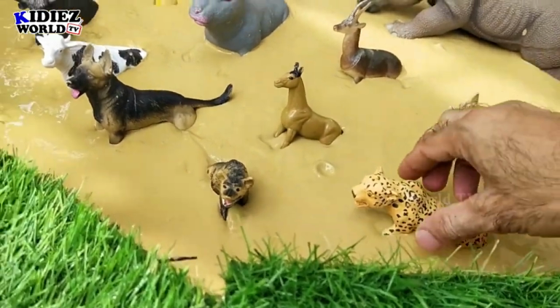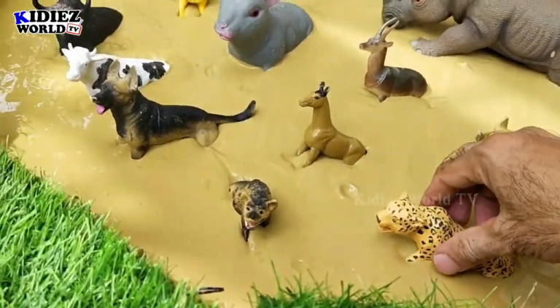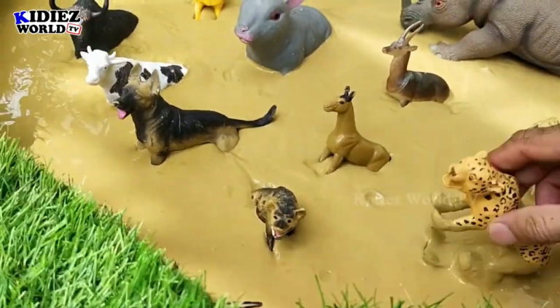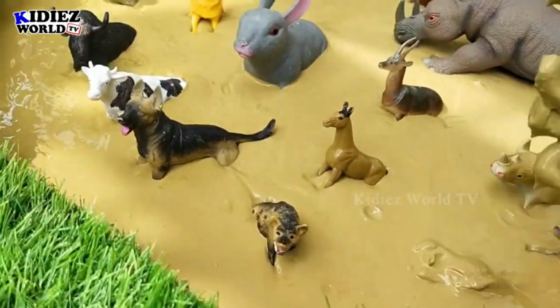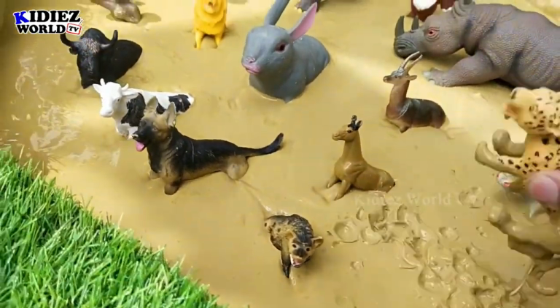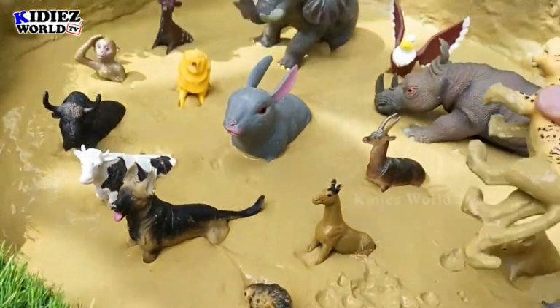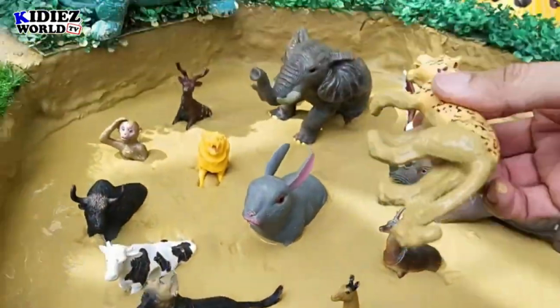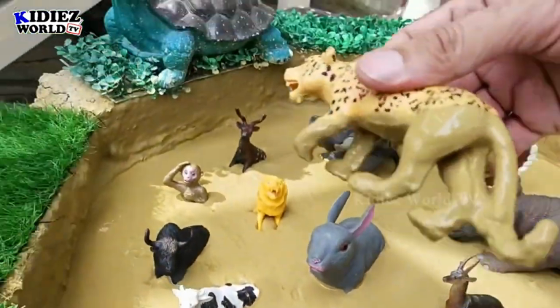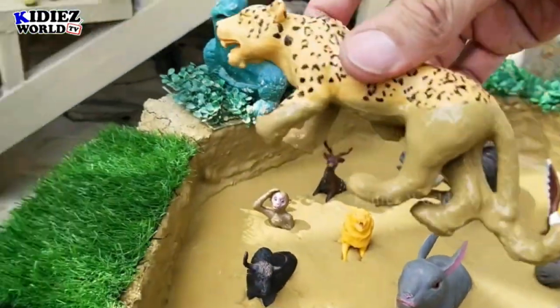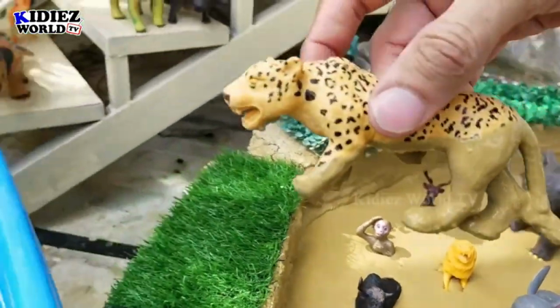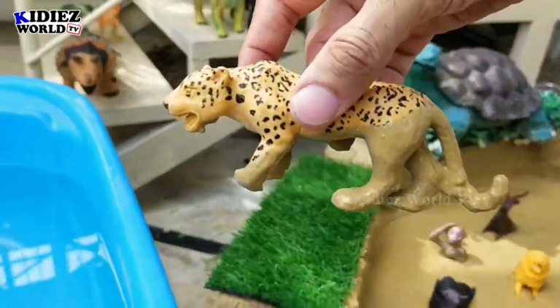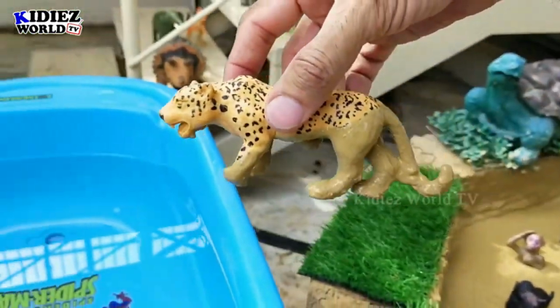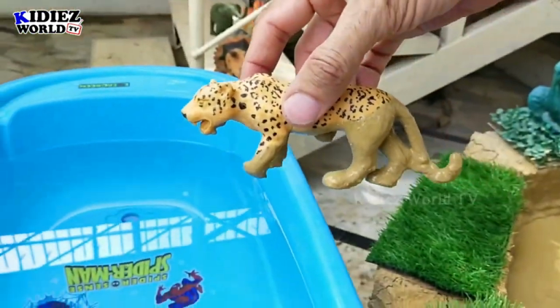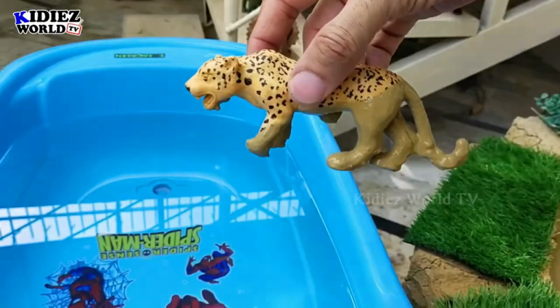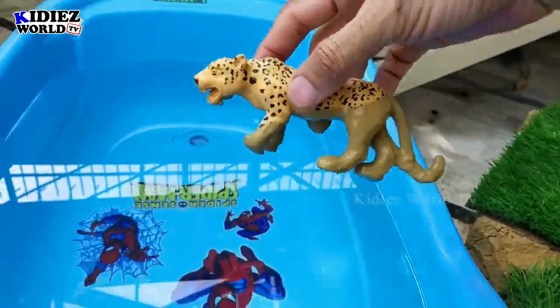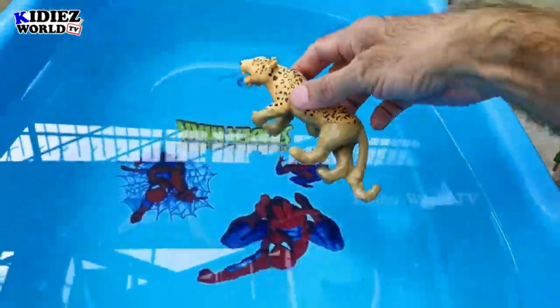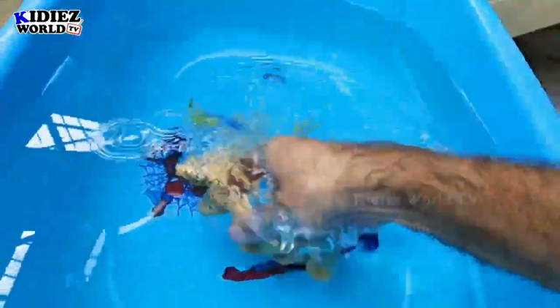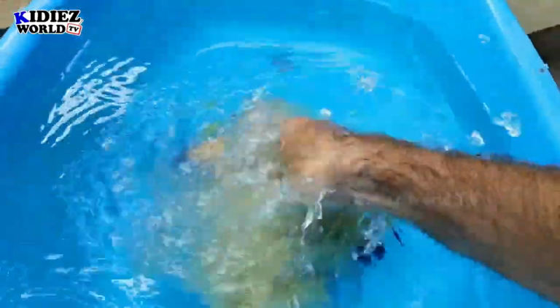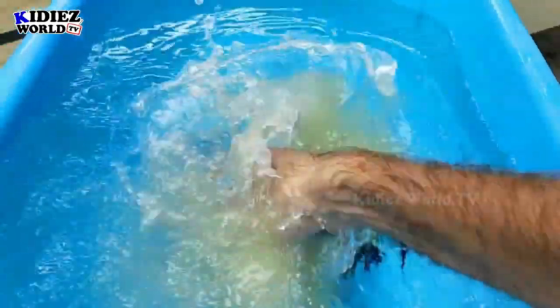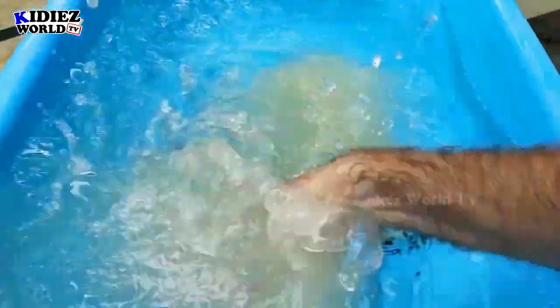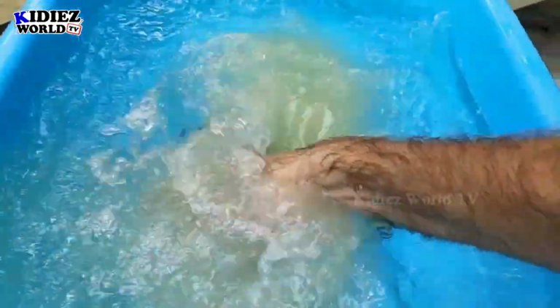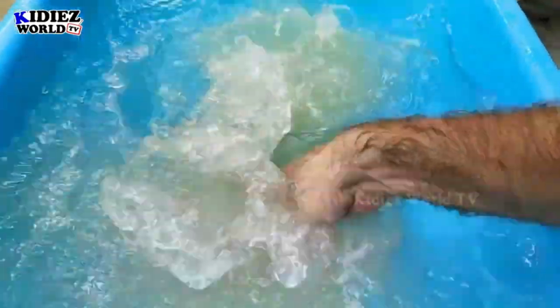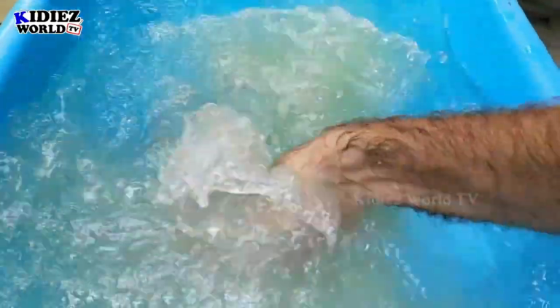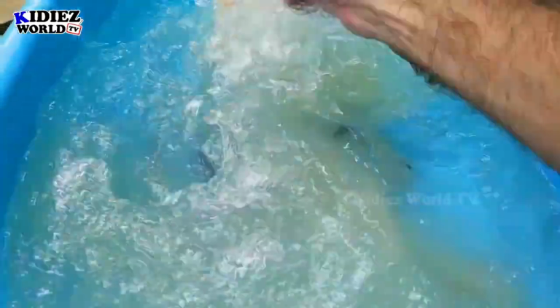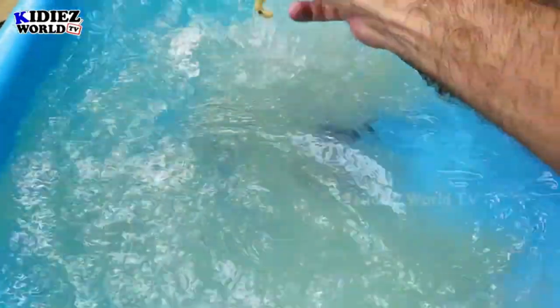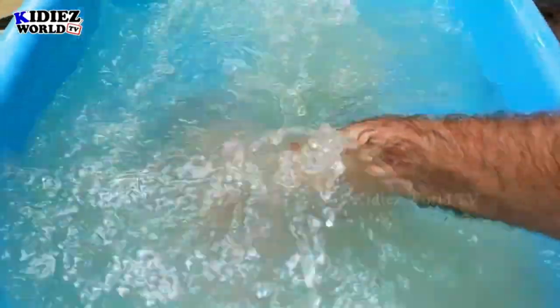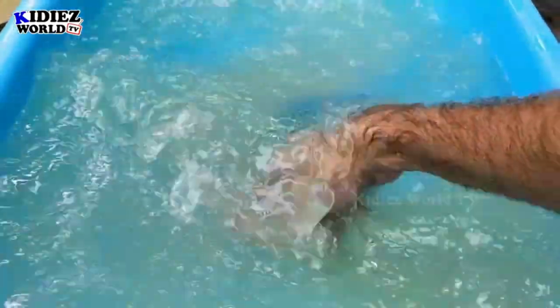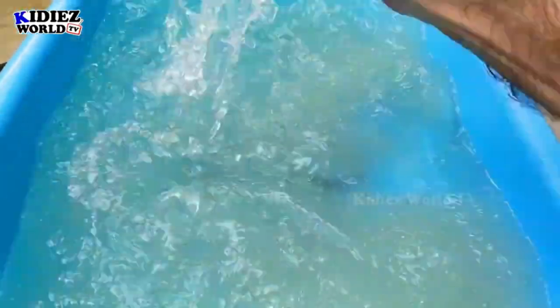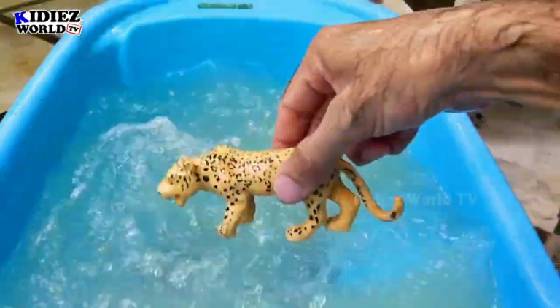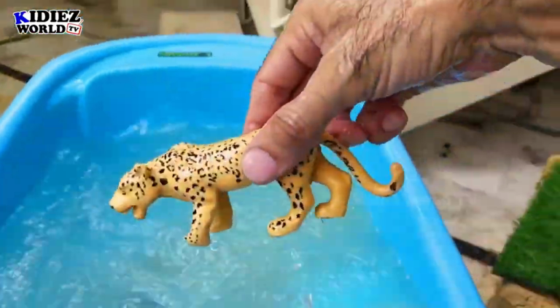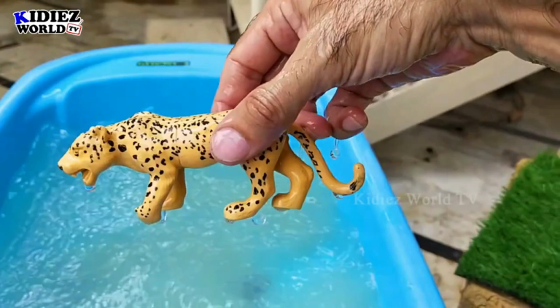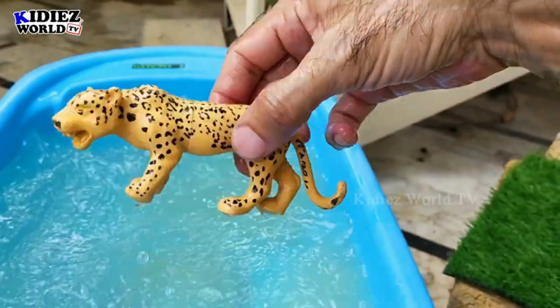Let's start our video with this beautiful cheetah. Cheetah is a big wild cat belonging to African jungles. Here we go — cheetah!